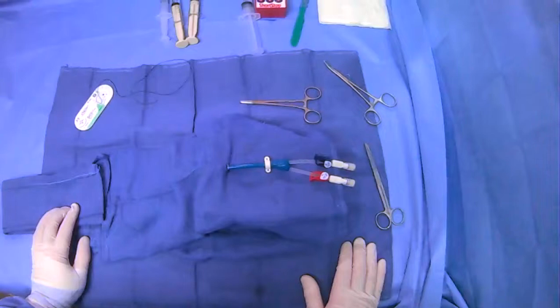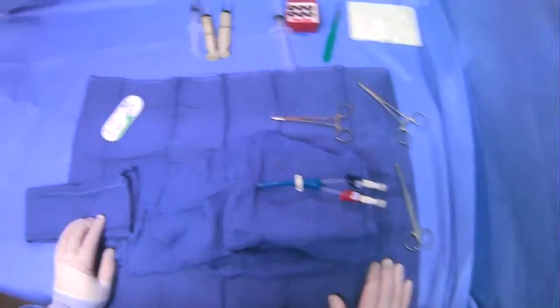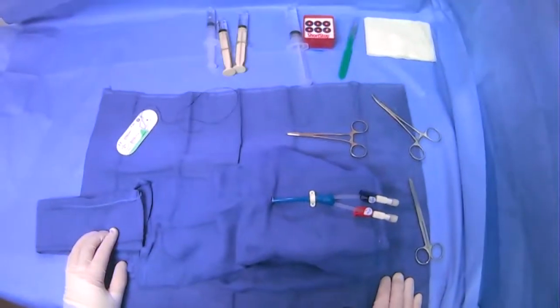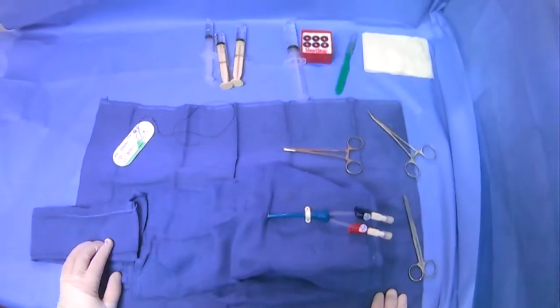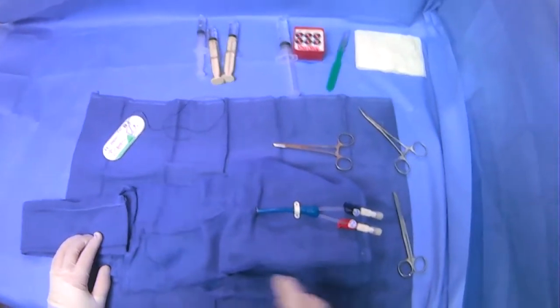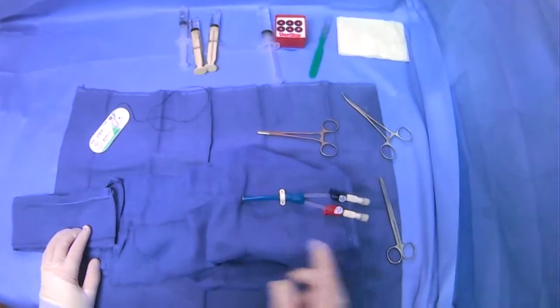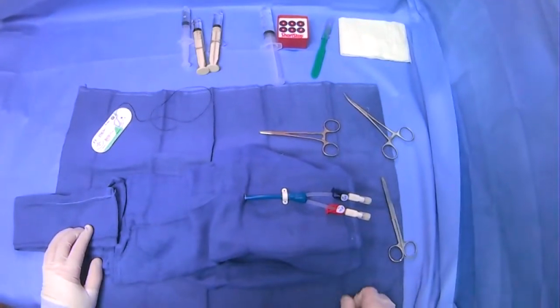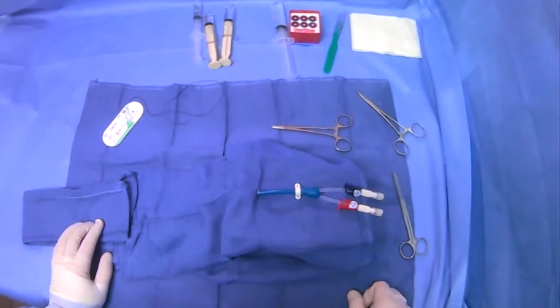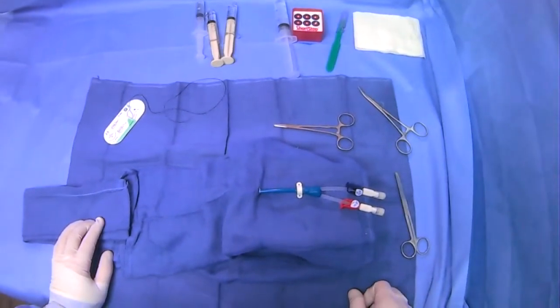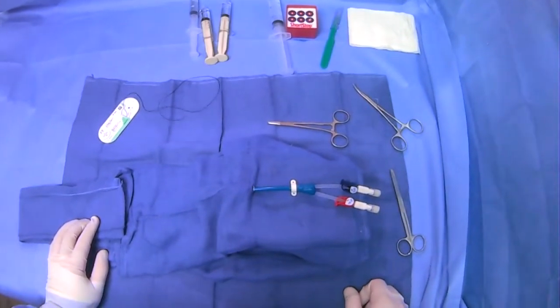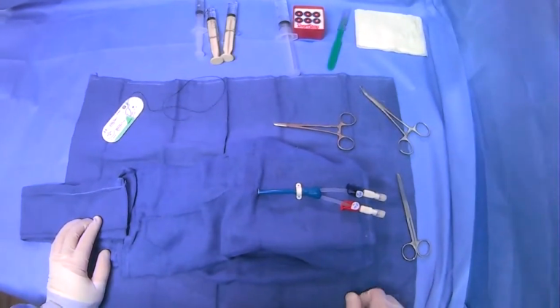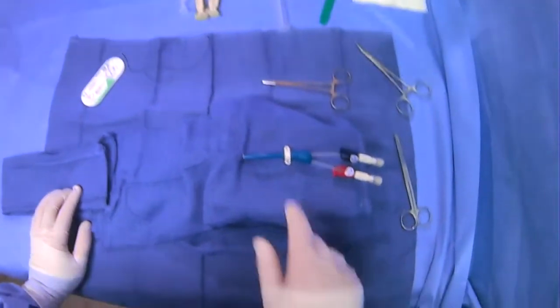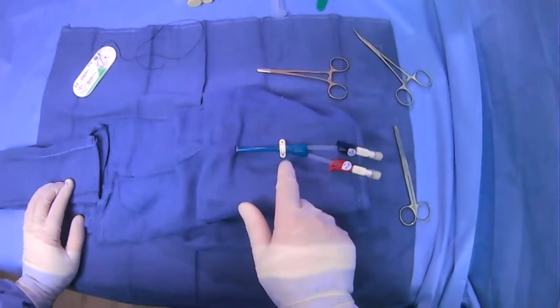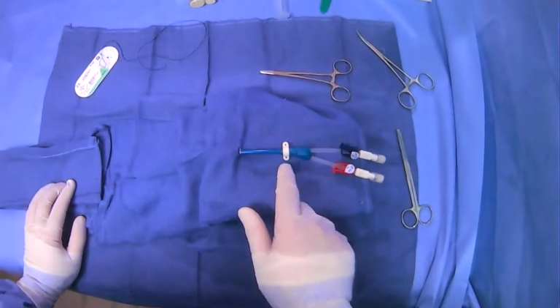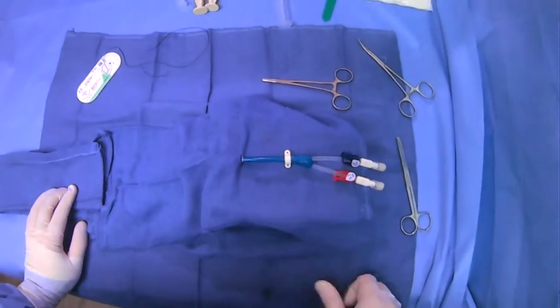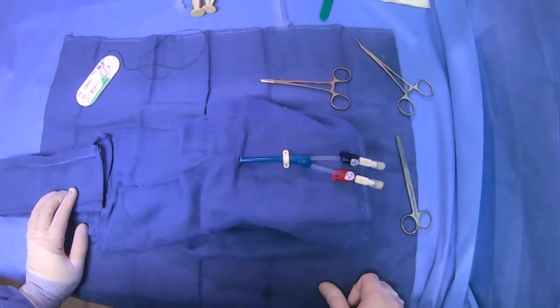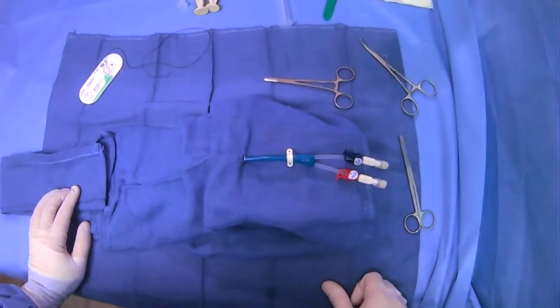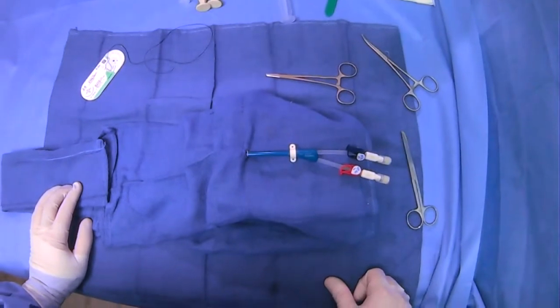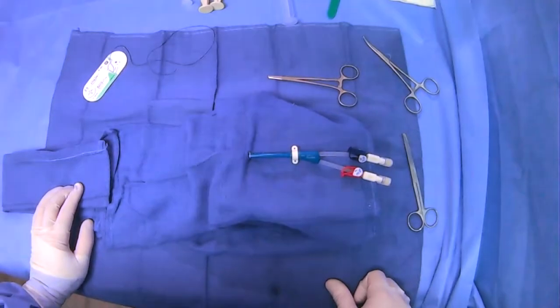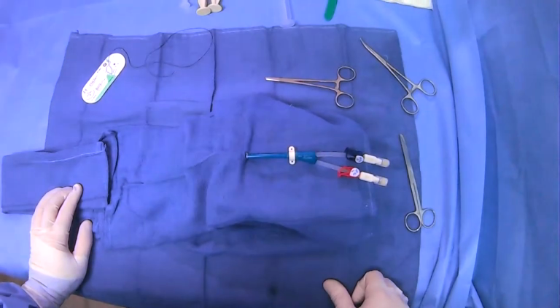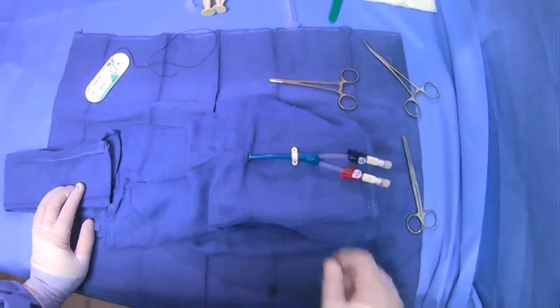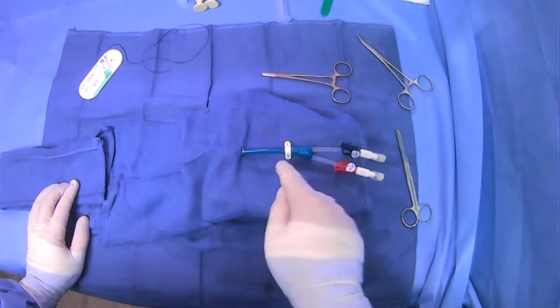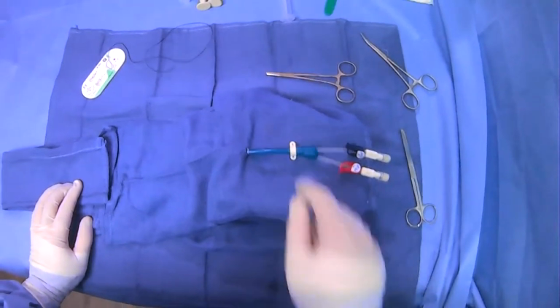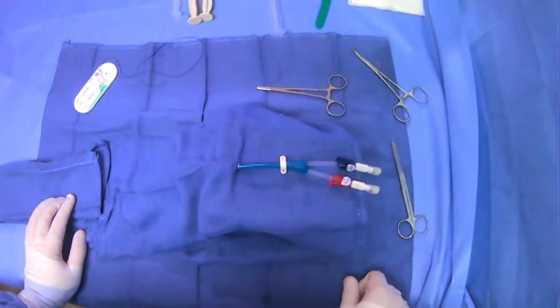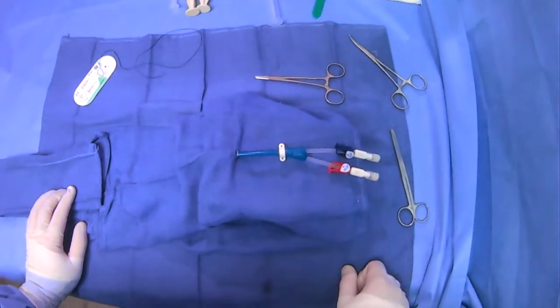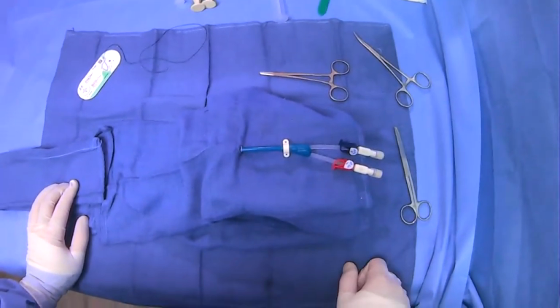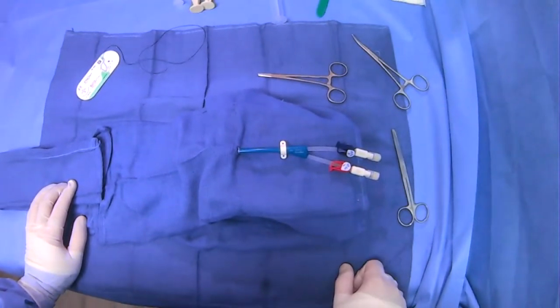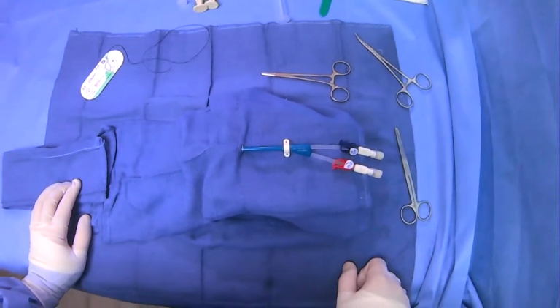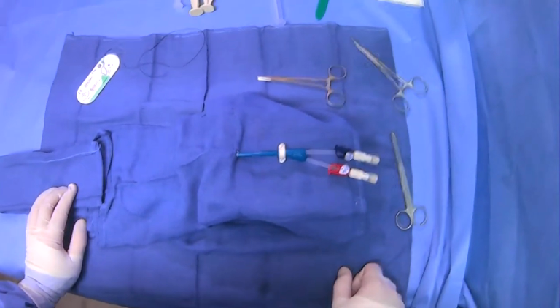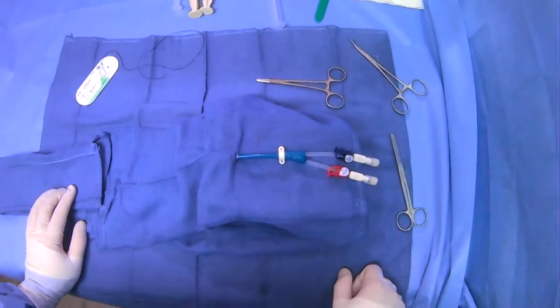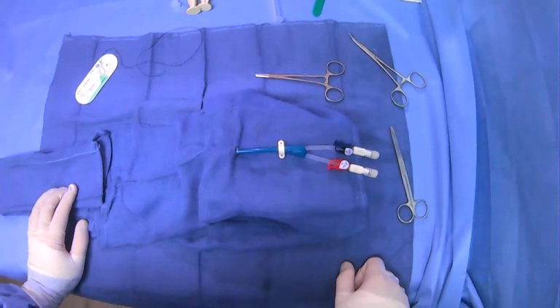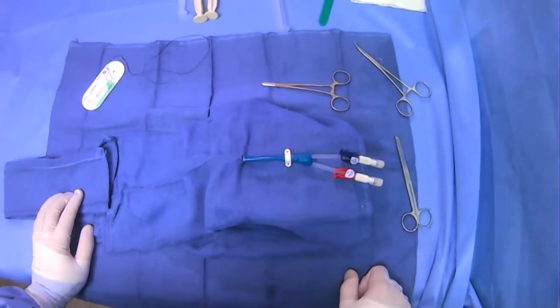I want to show you a different technique for securing this catheter in place, using the provided areas here.